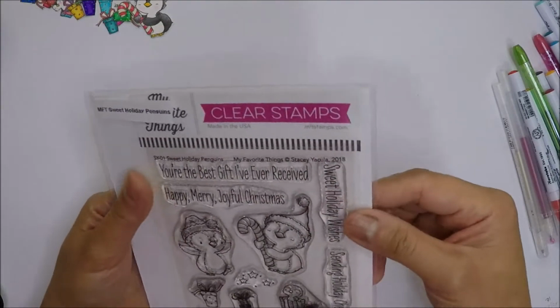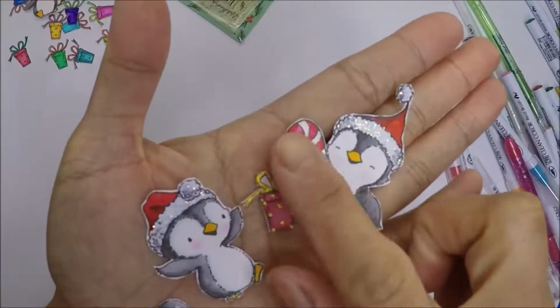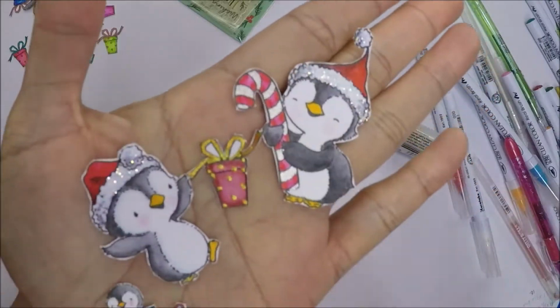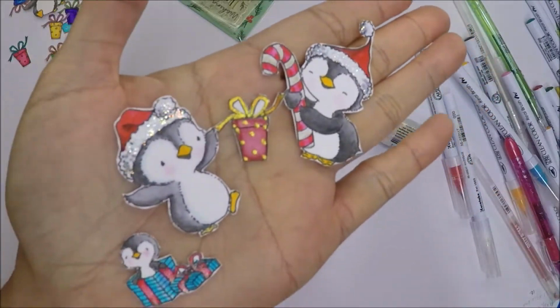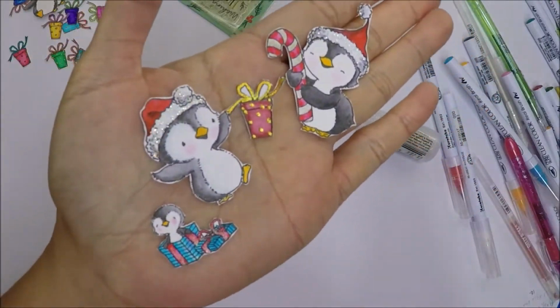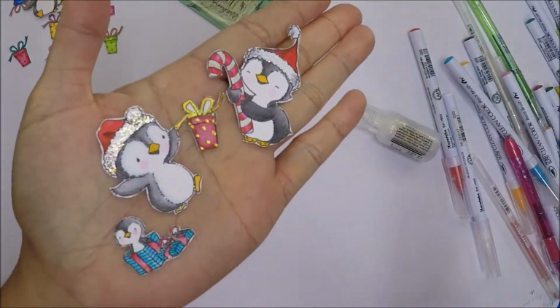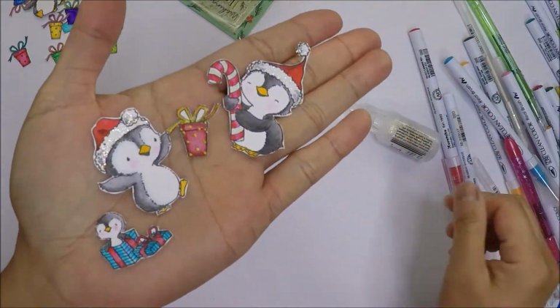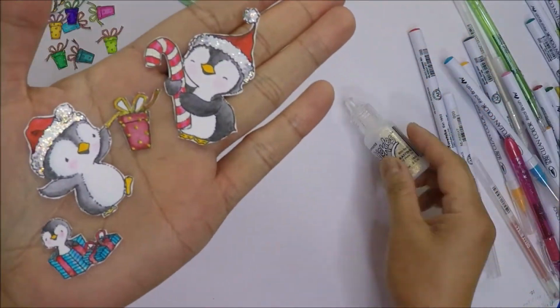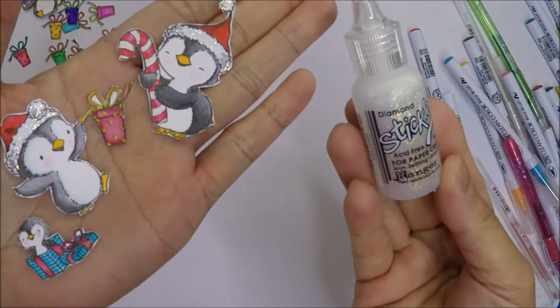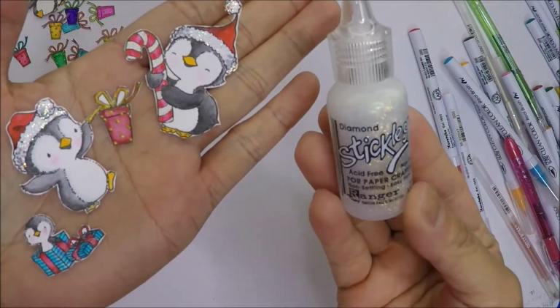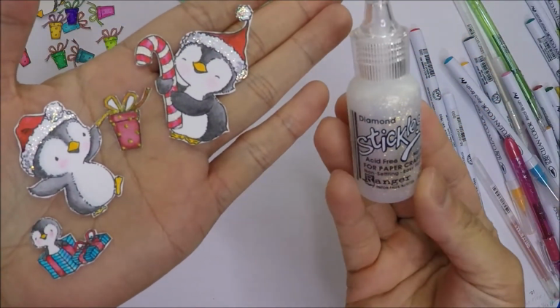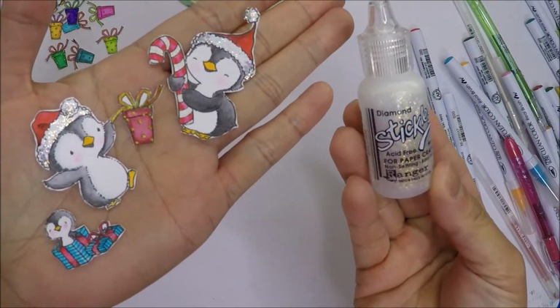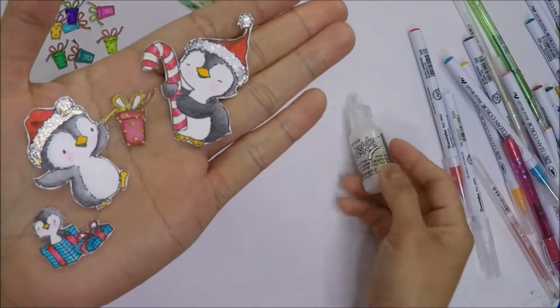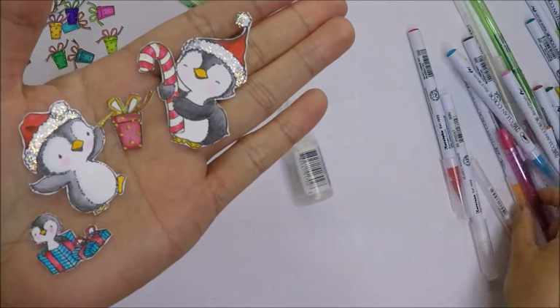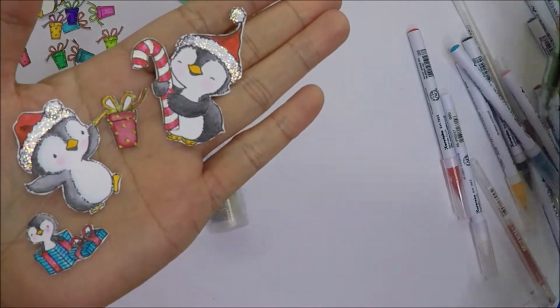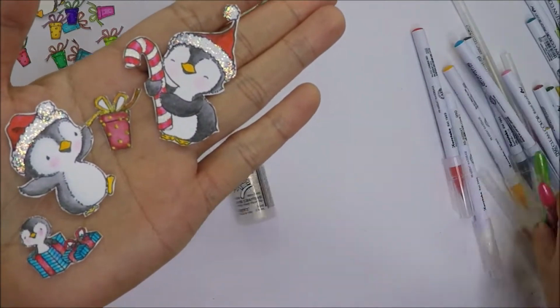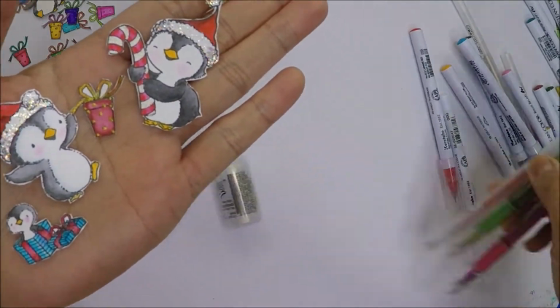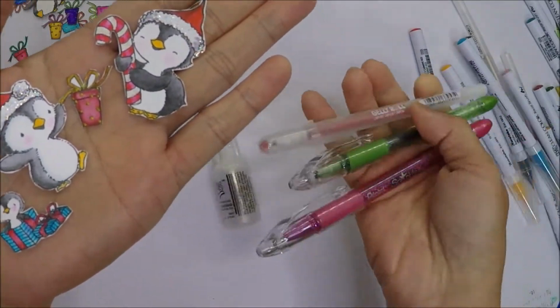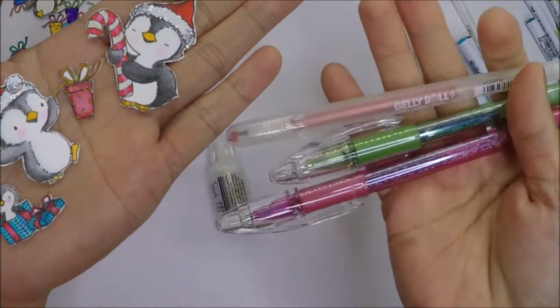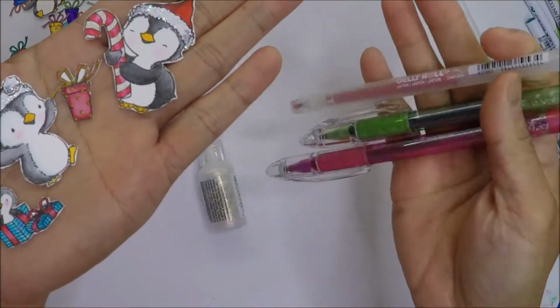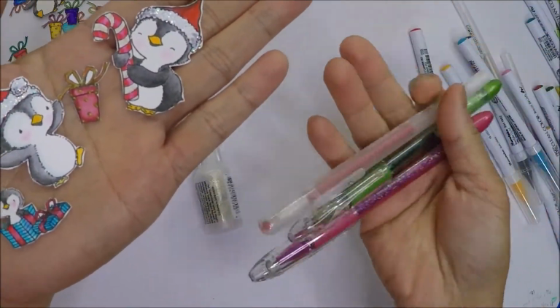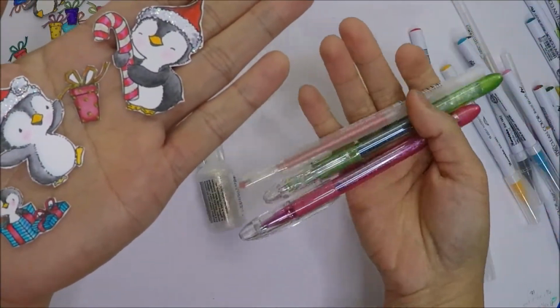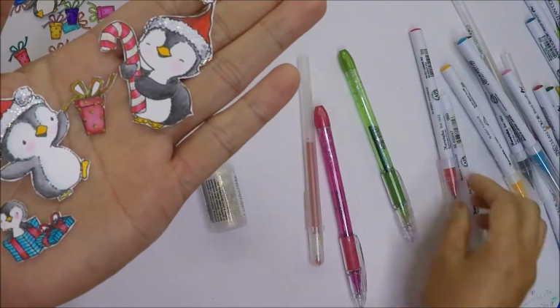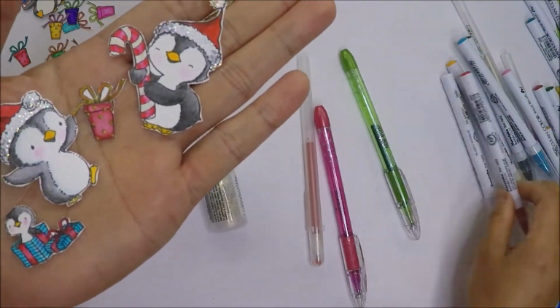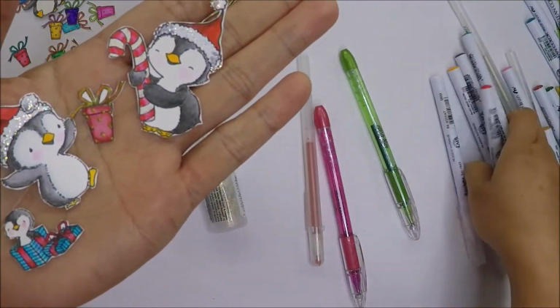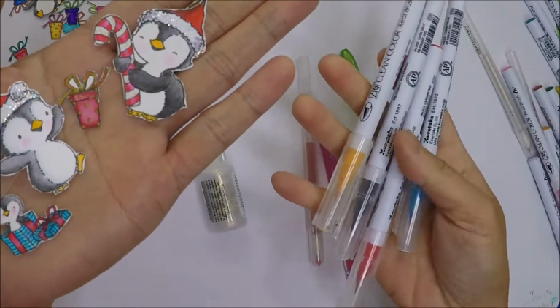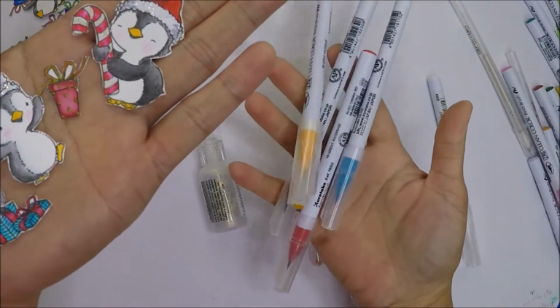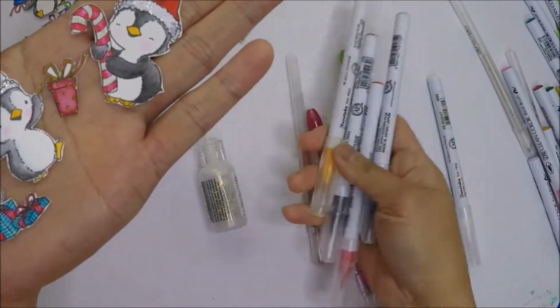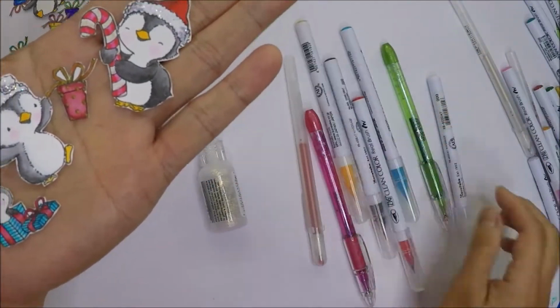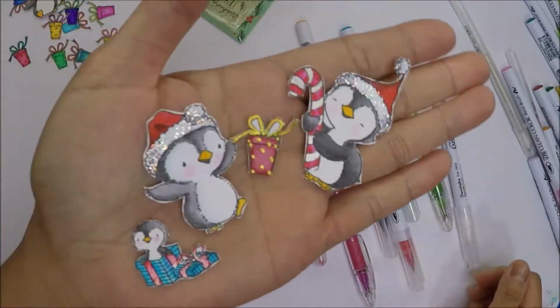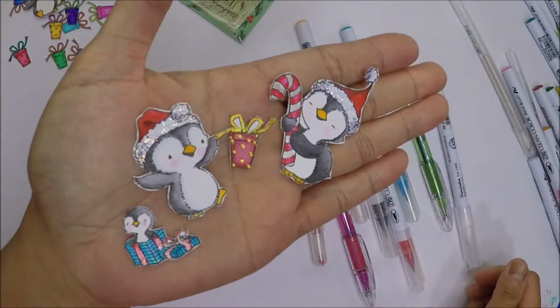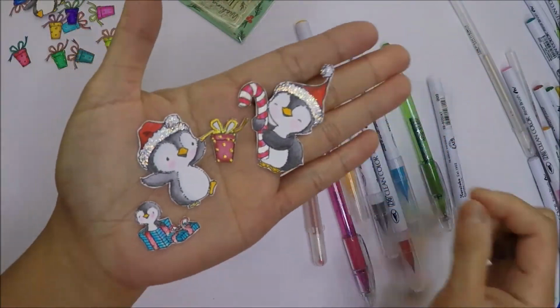I already went ahead and colored my images off camera so we can save some time in the video. I colored them with my Zig markers, added some shimmer with diamond stickles and gel pens for adding the details.